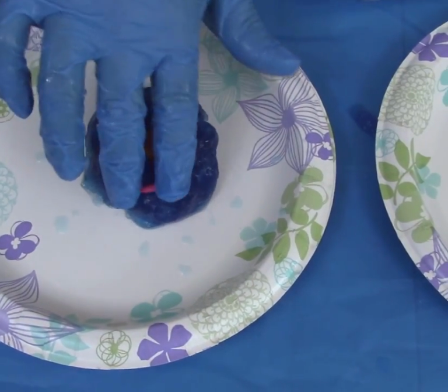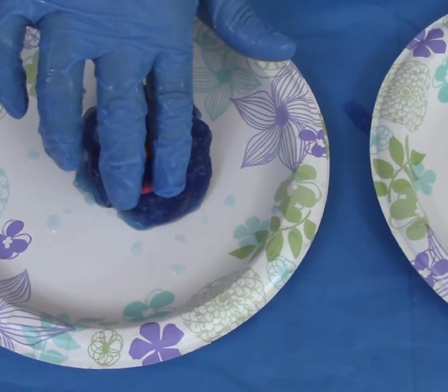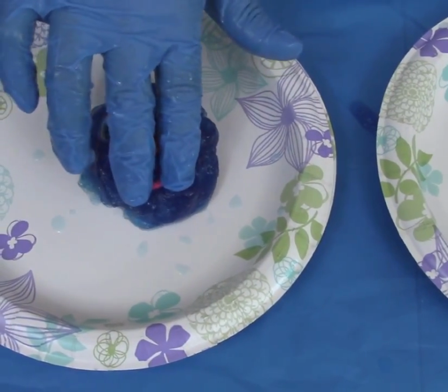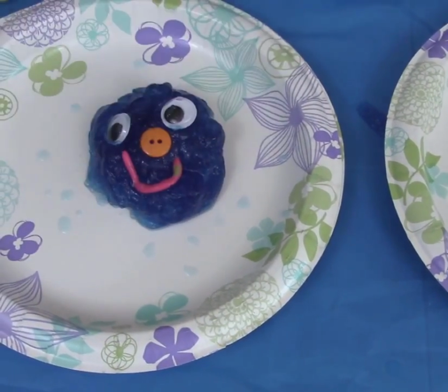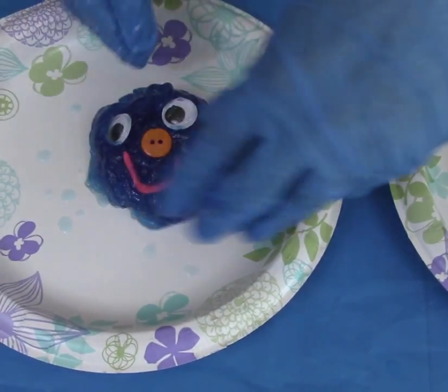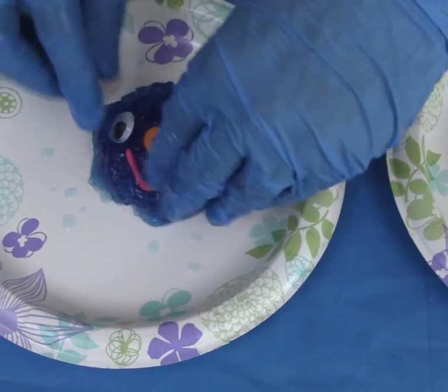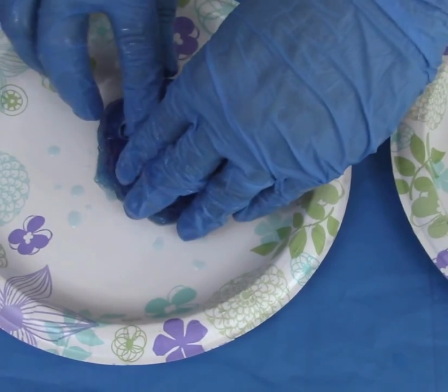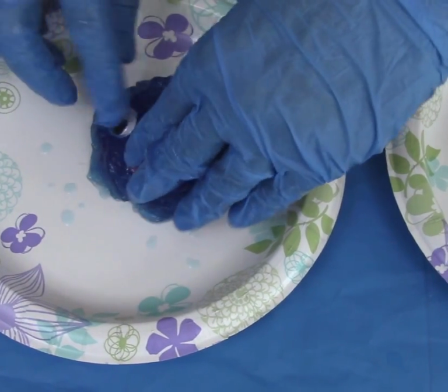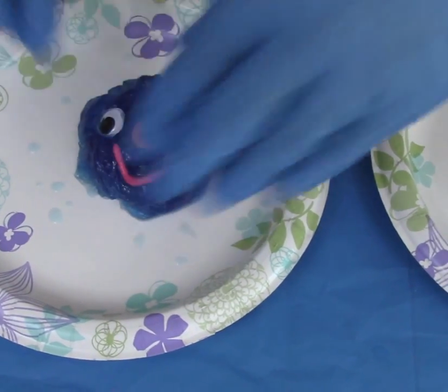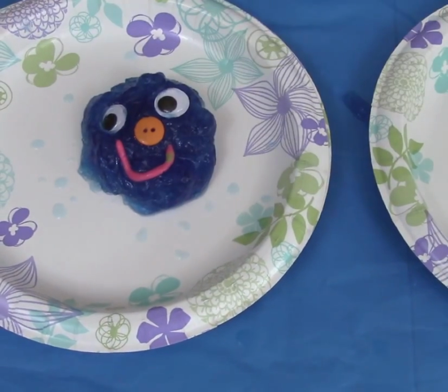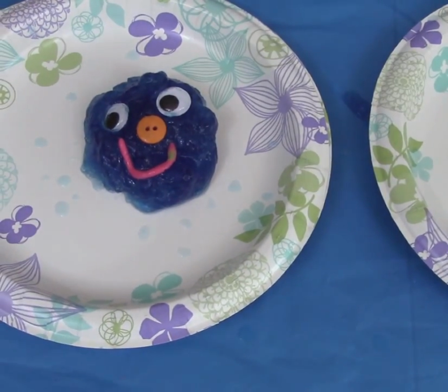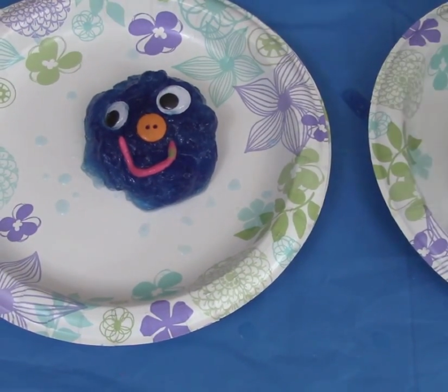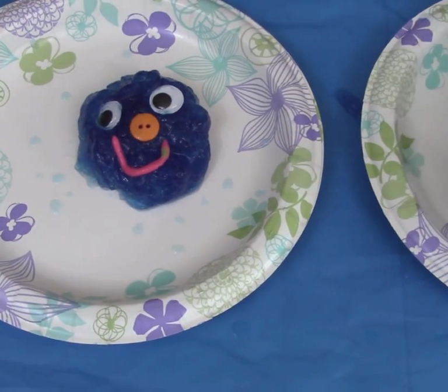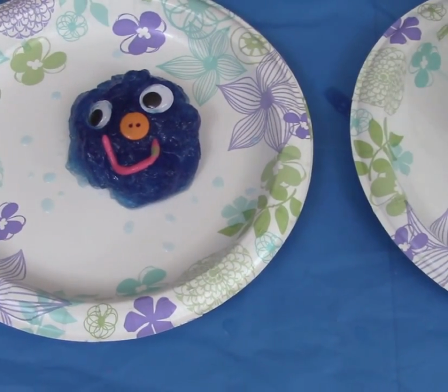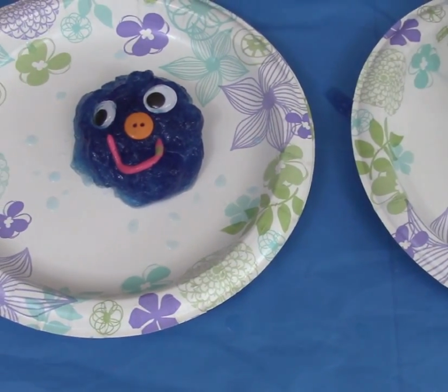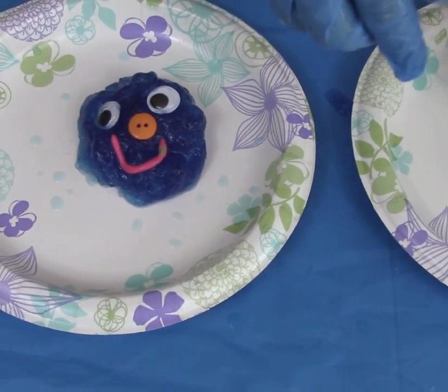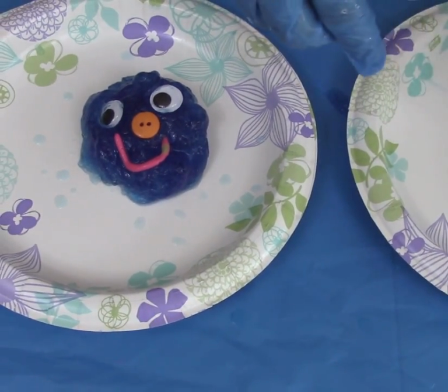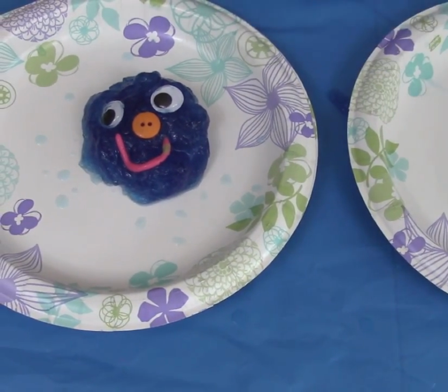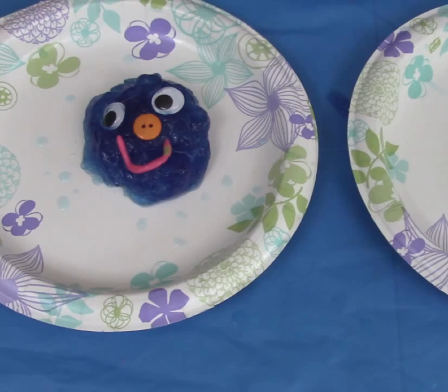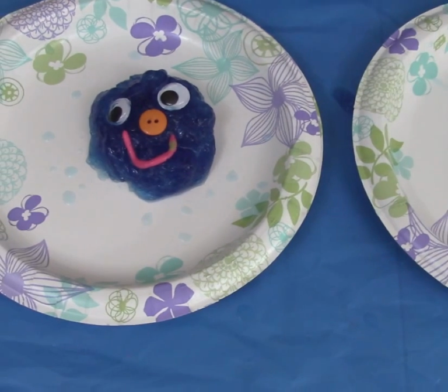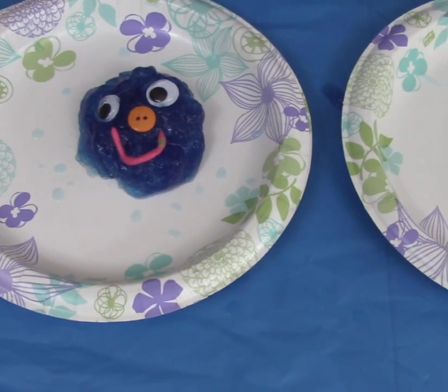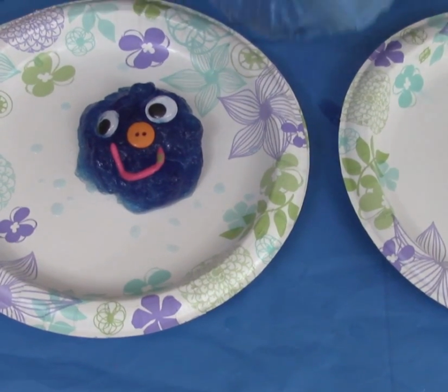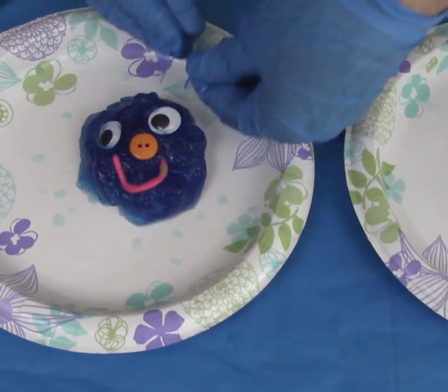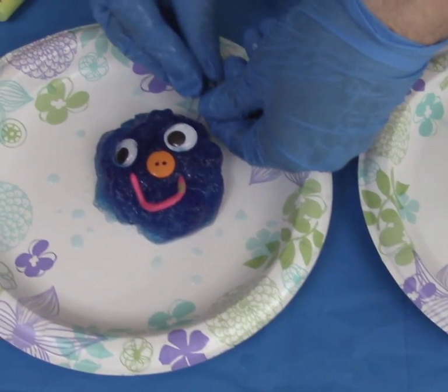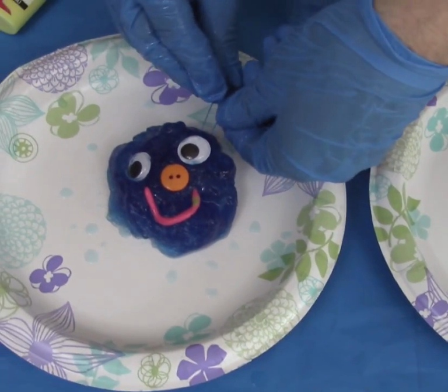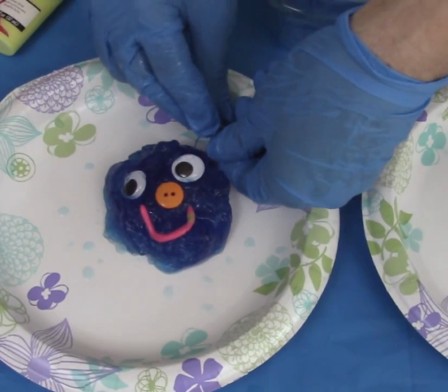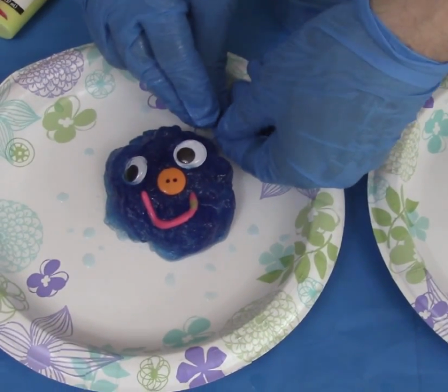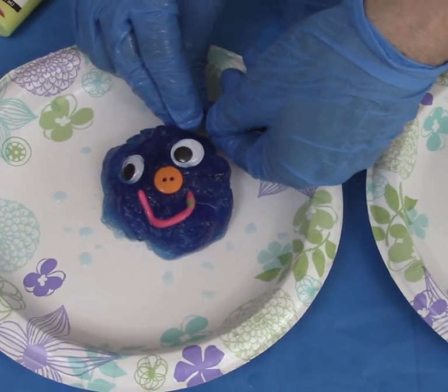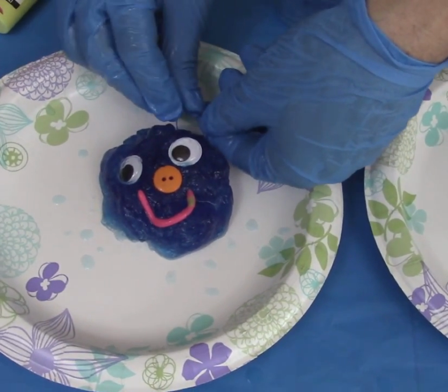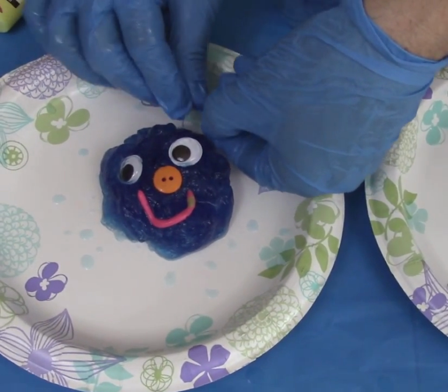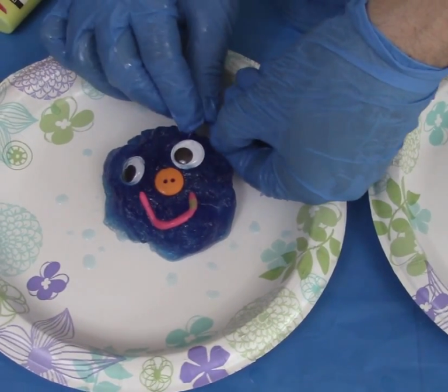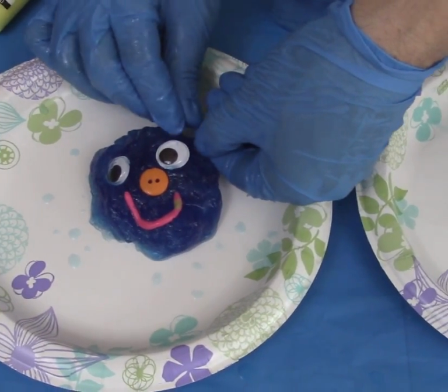There we go. Now what's missing? Oh, that's right — I'm missing some ears. I use plastic strings for the ears.